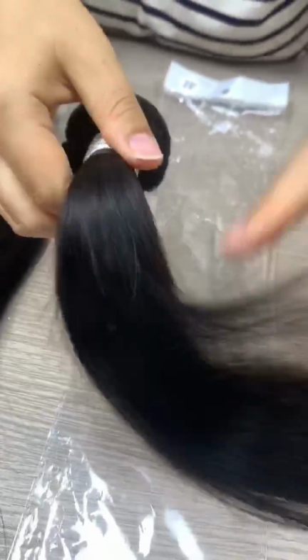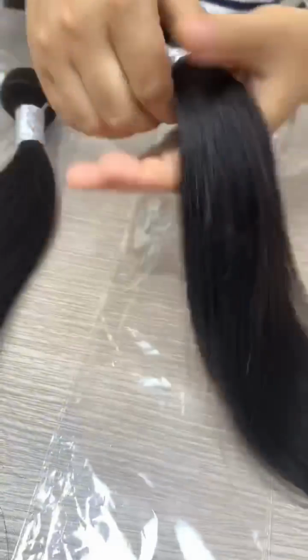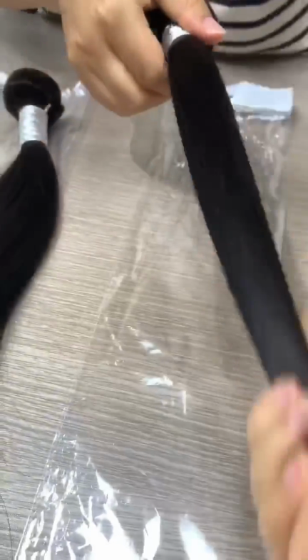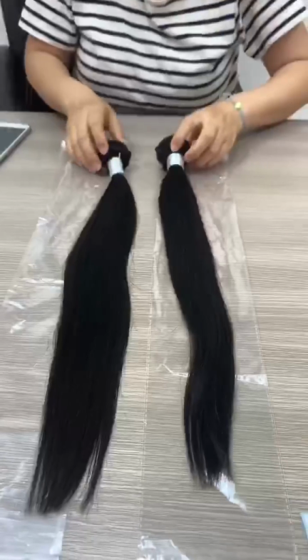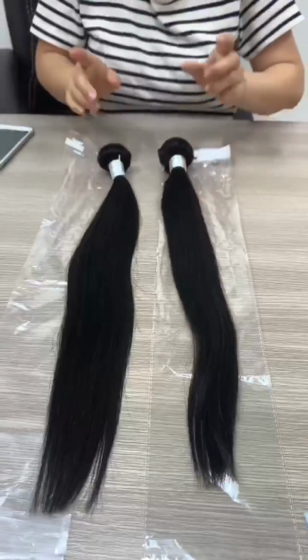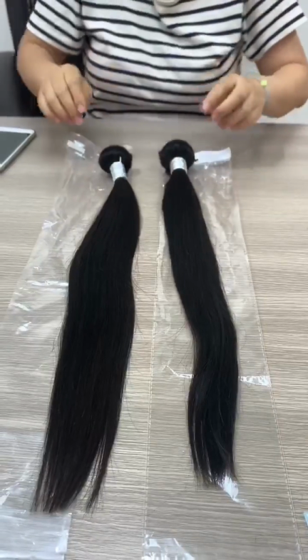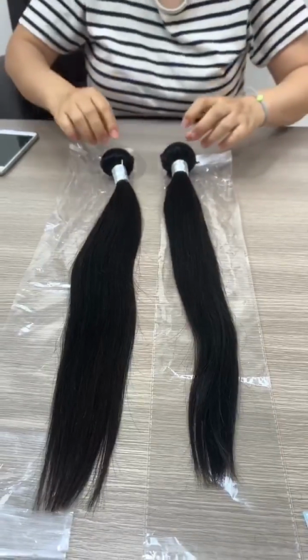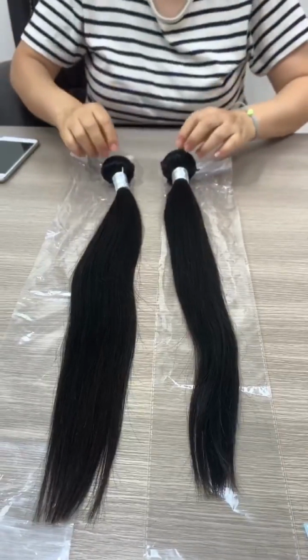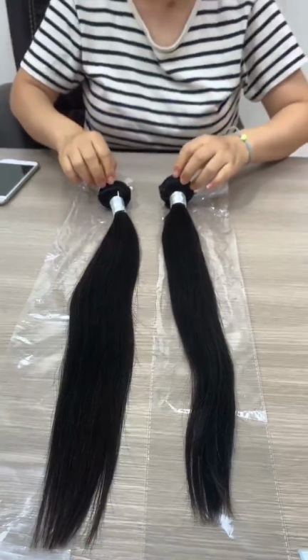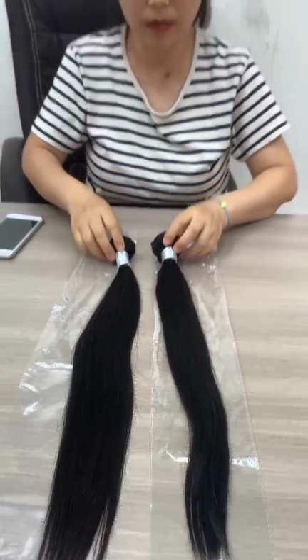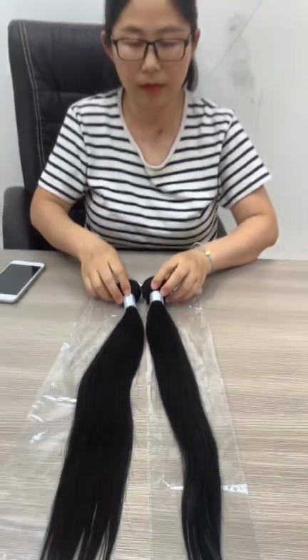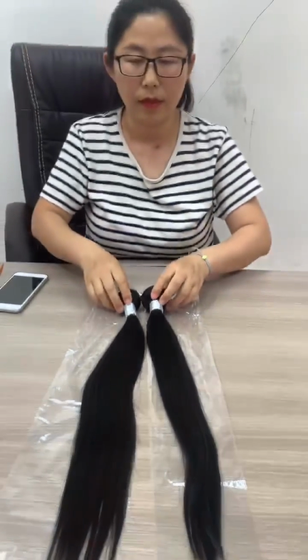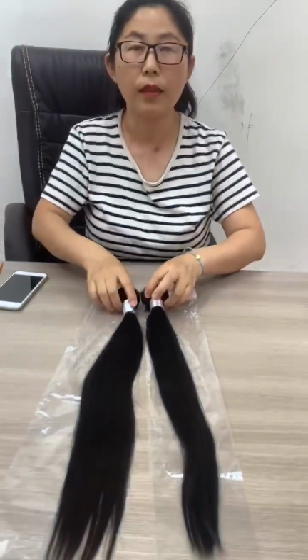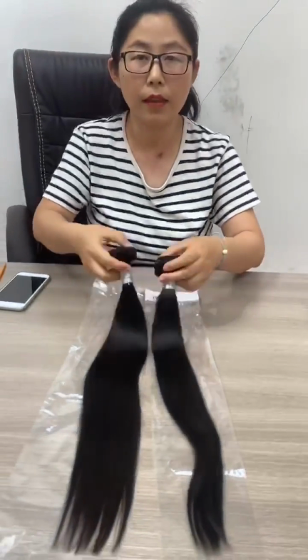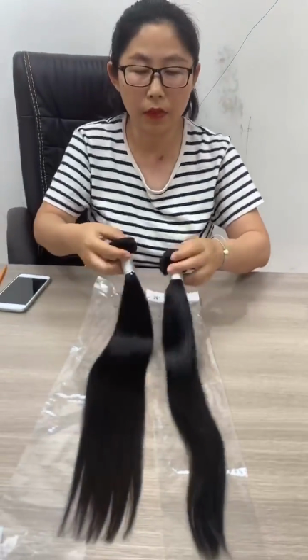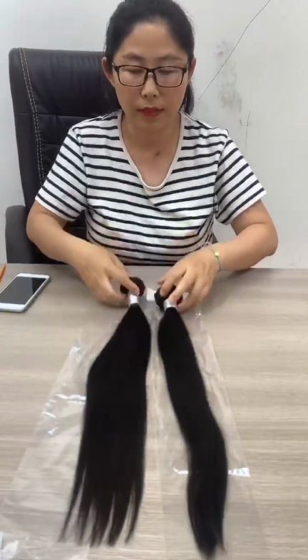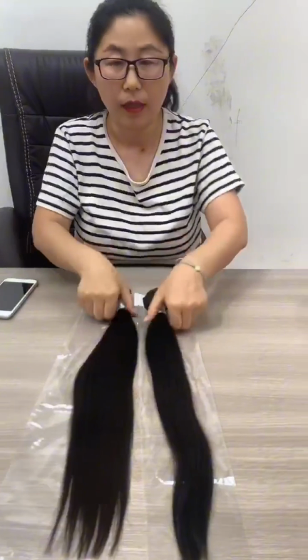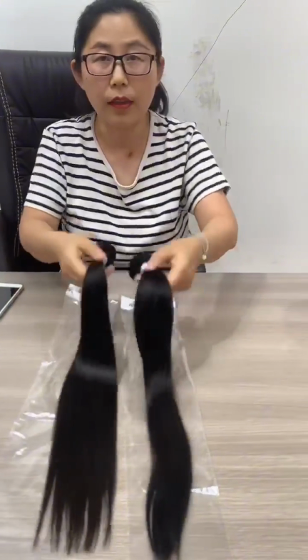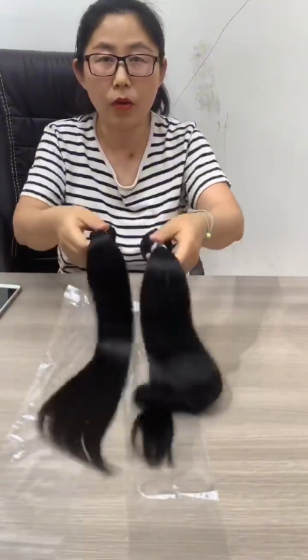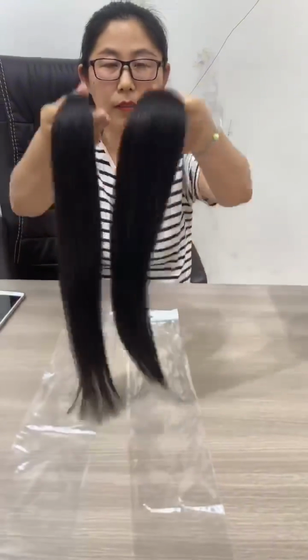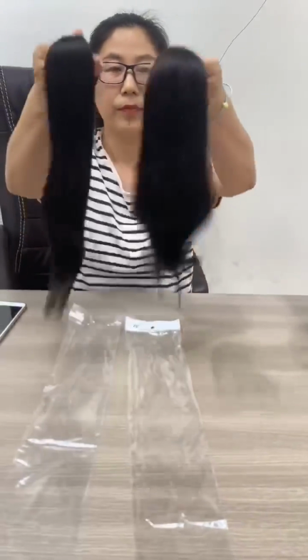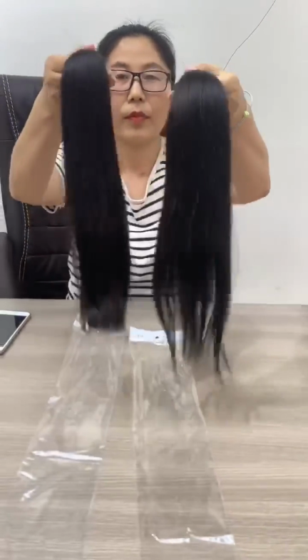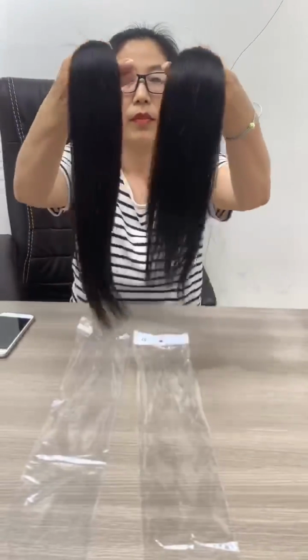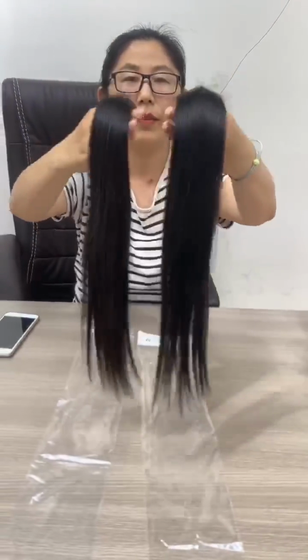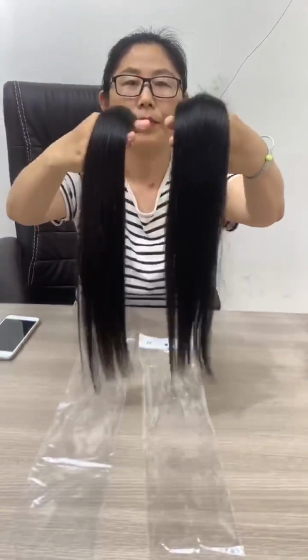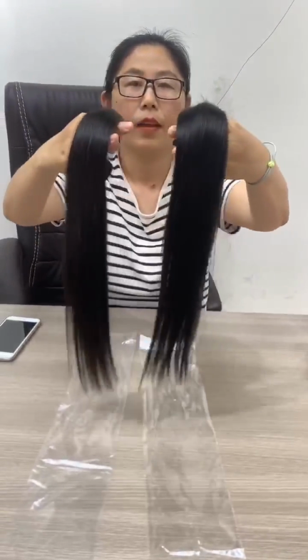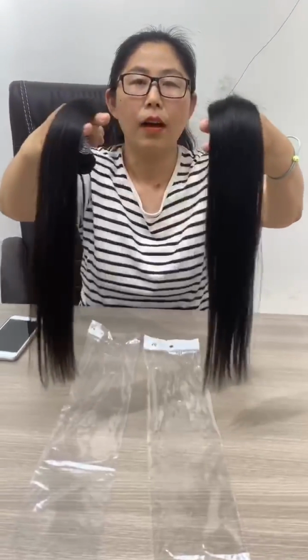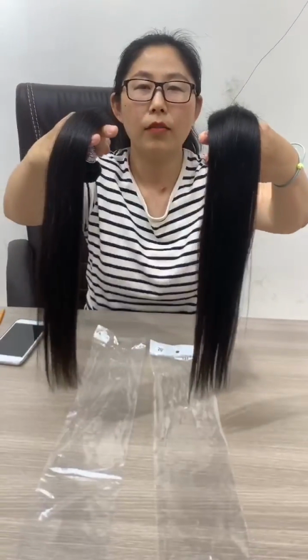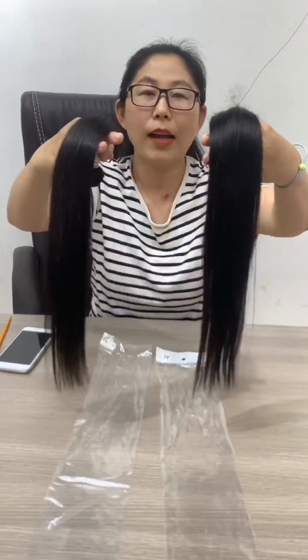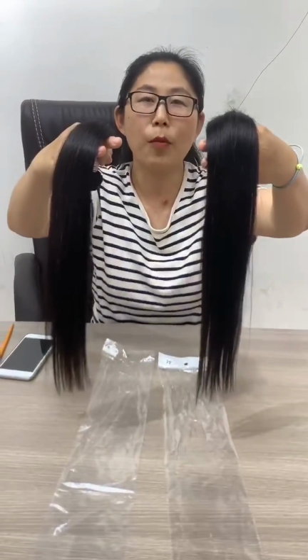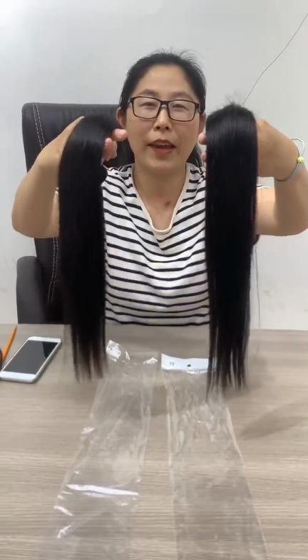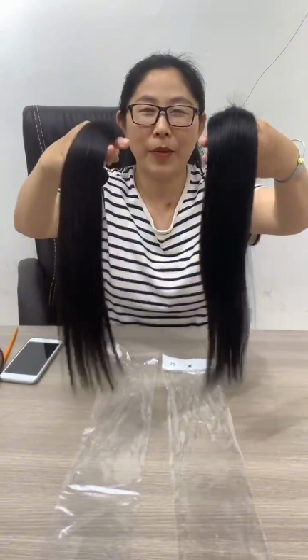Now you know how to compare. First the length, and then the fullness, and then the quality. Follow us for more hair information.